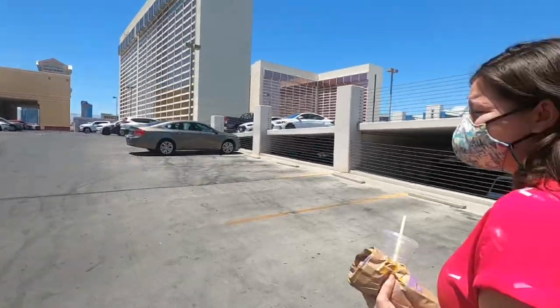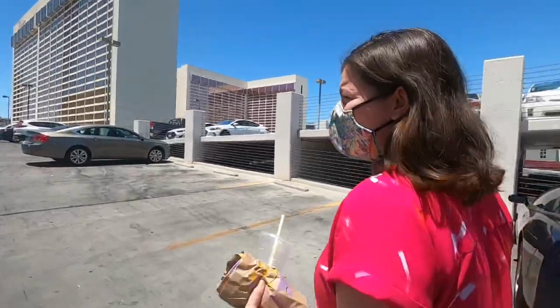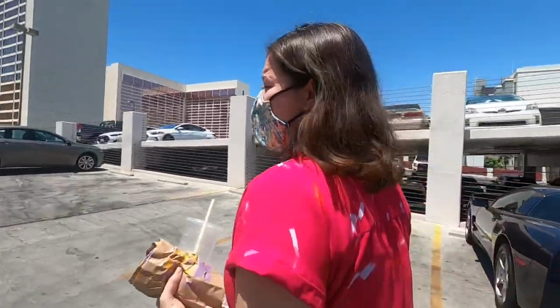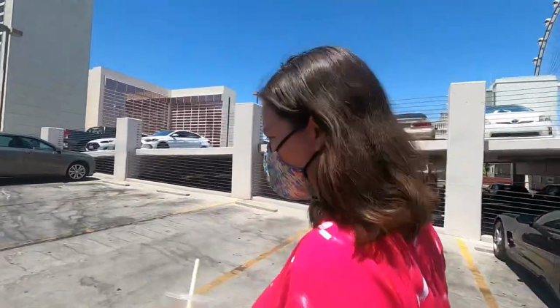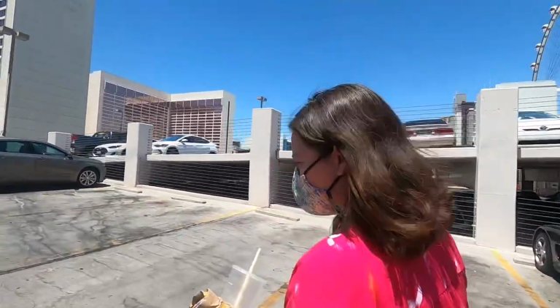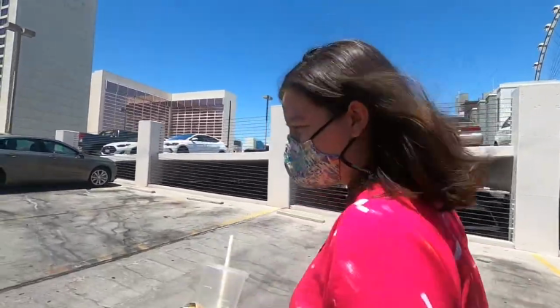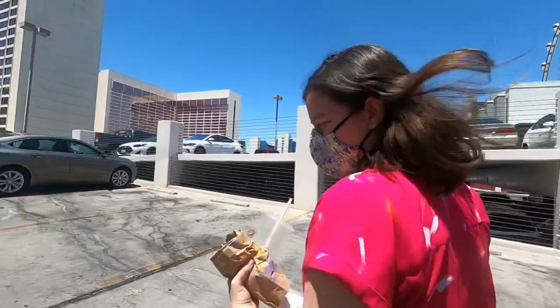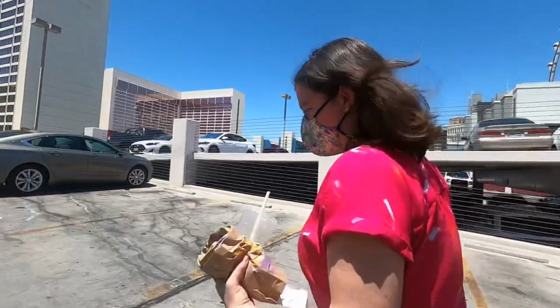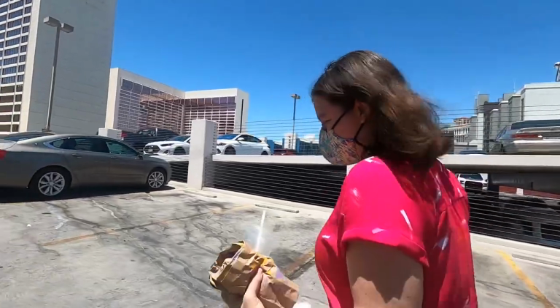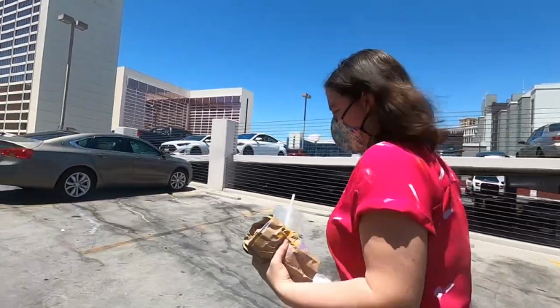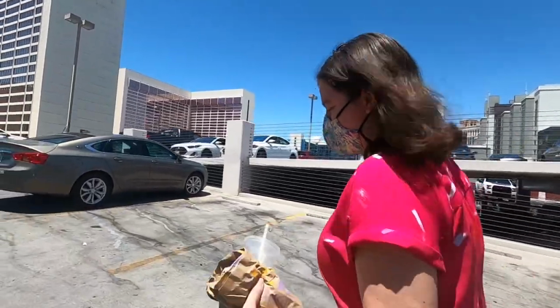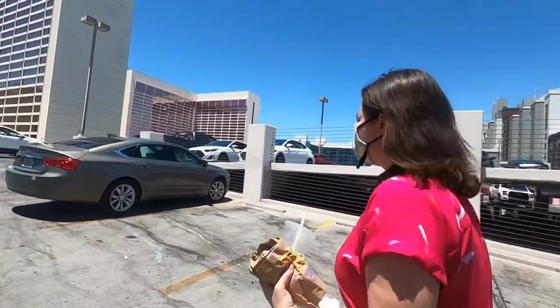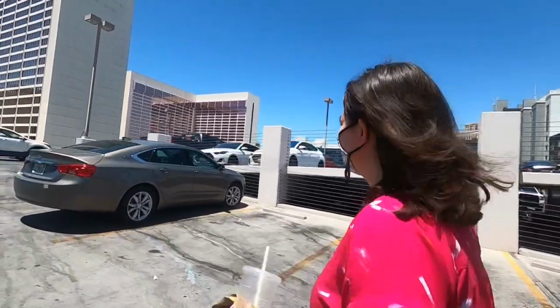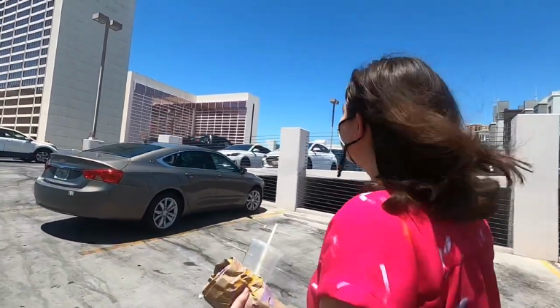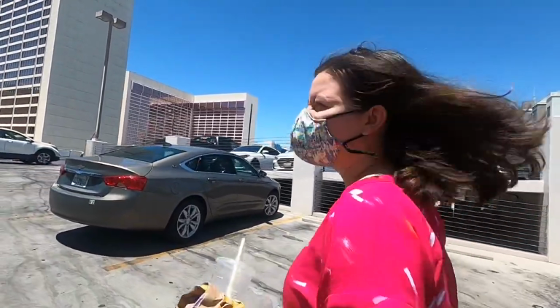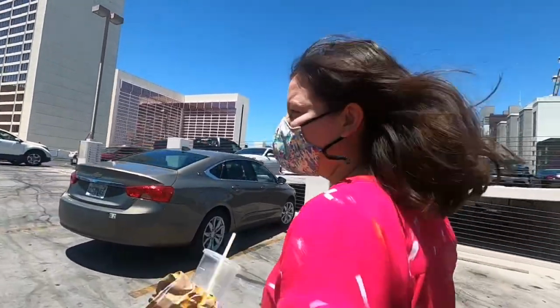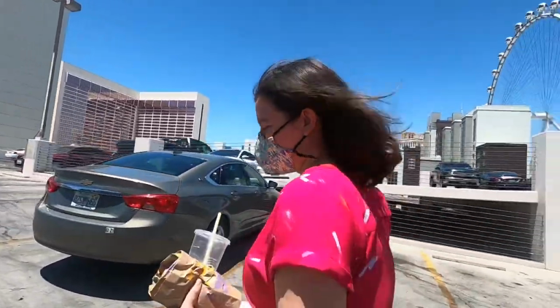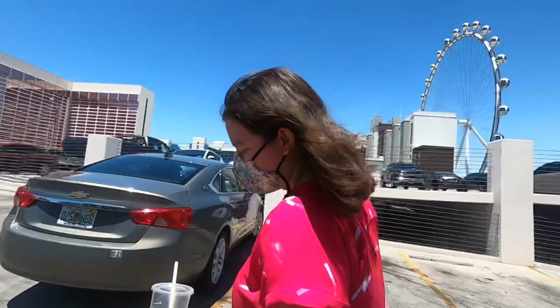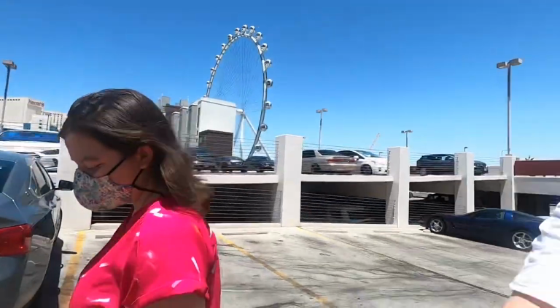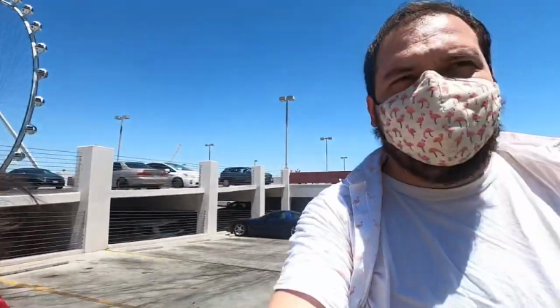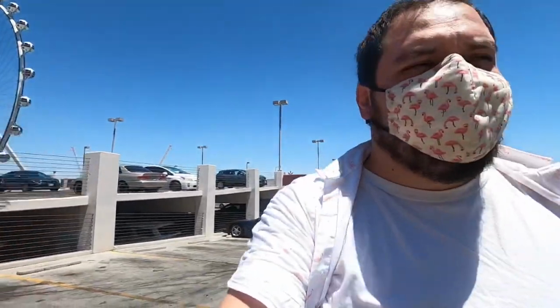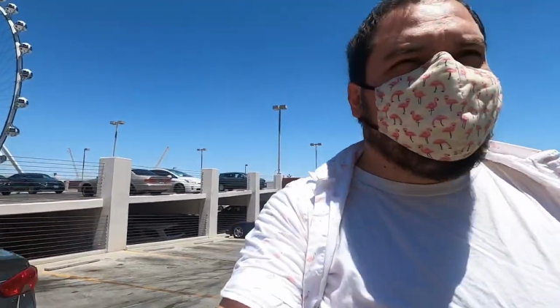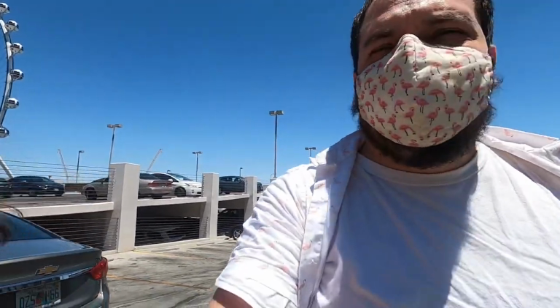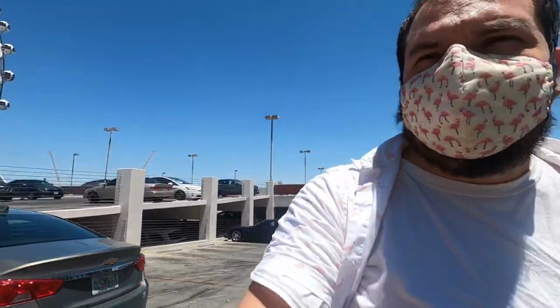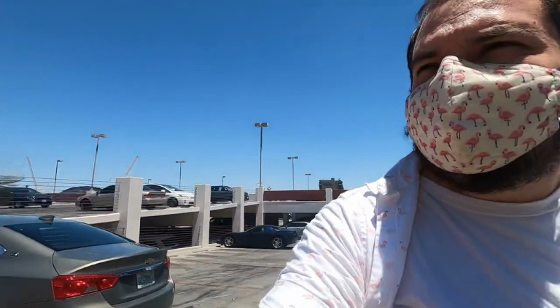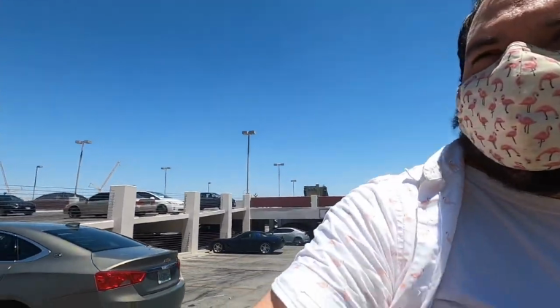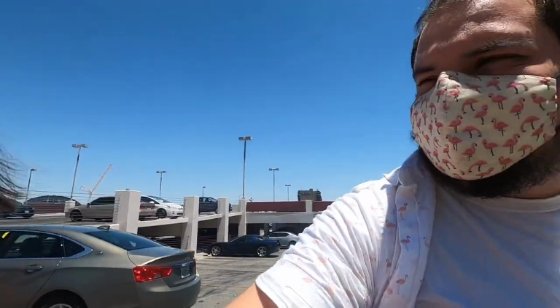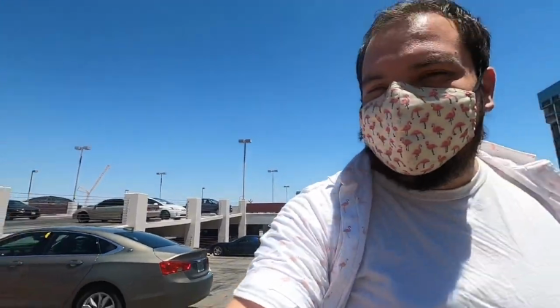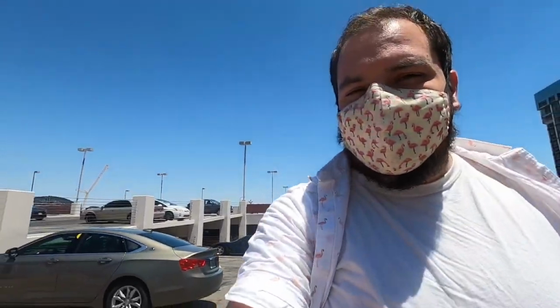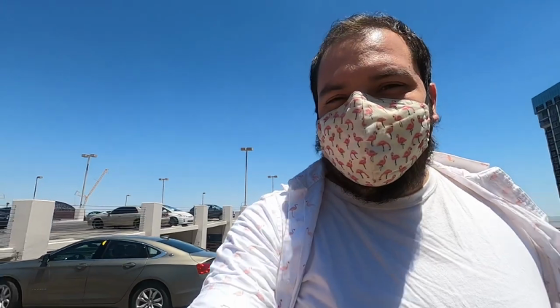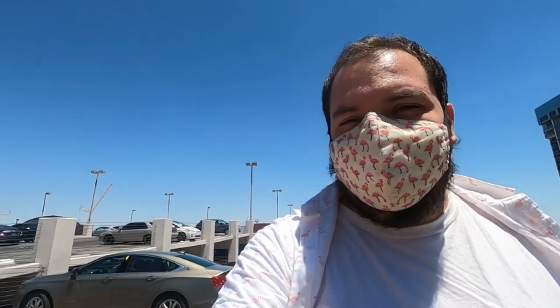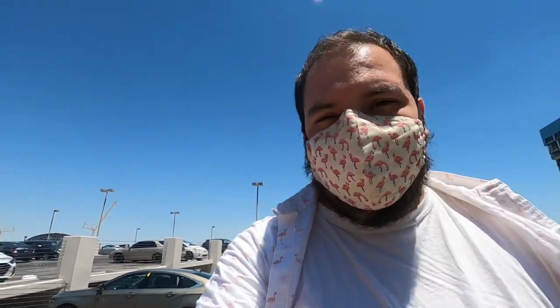I don't know if we've ever taken them to Vegas with us, because our last trip, I don't know if we were vlogging at that point. But guys, it's a fun series. We'll show you guys all the fun things we got planned. Welcome to the vlog.